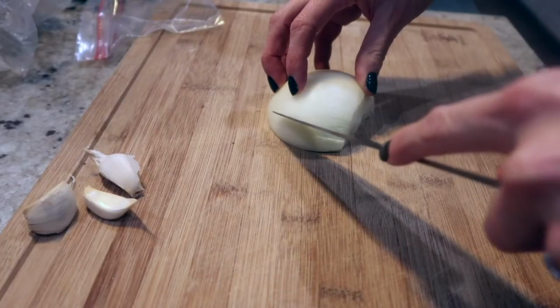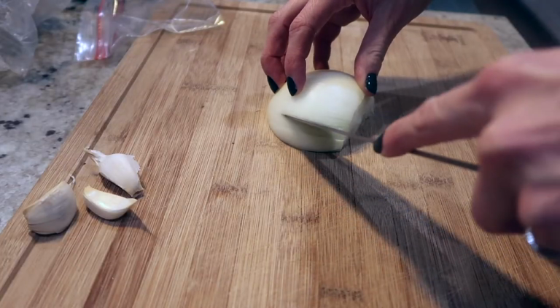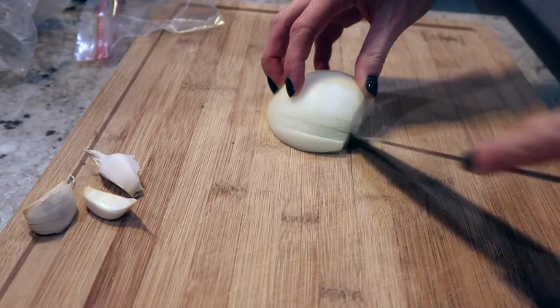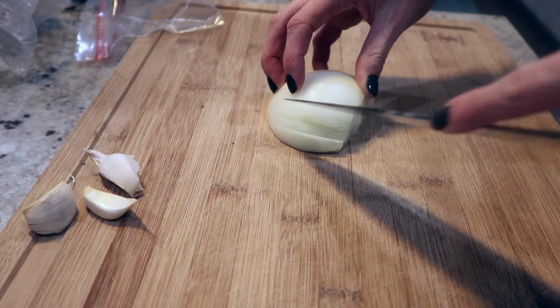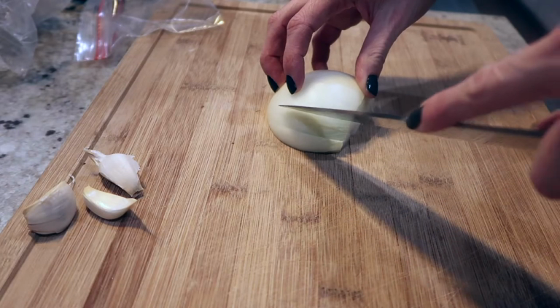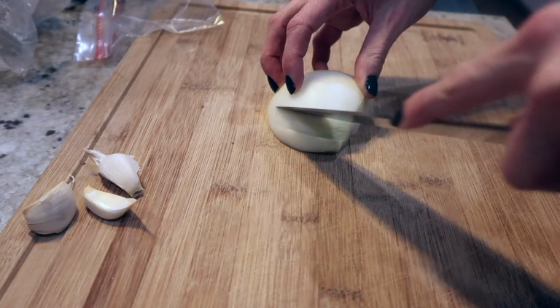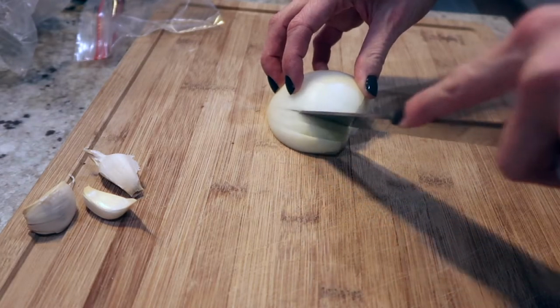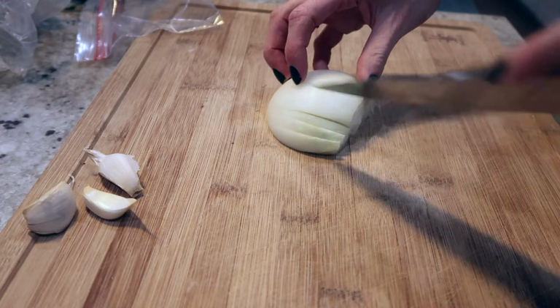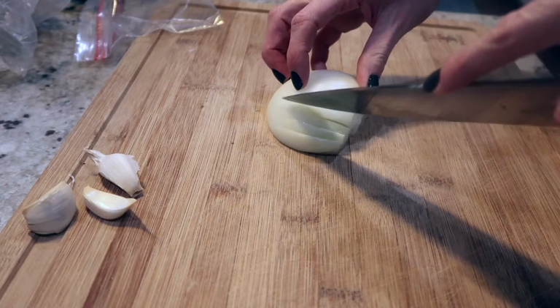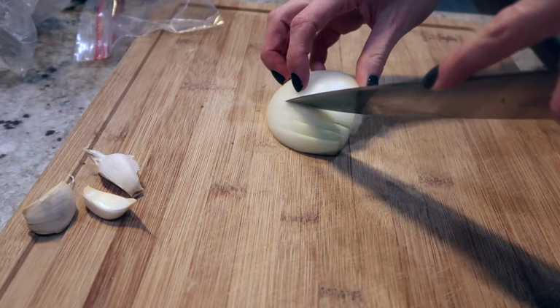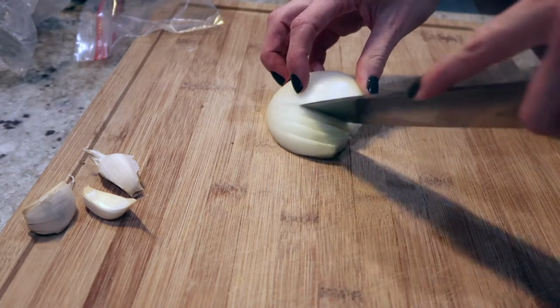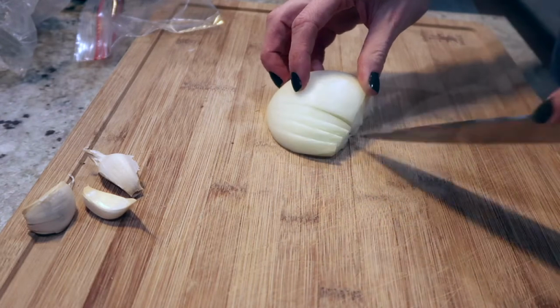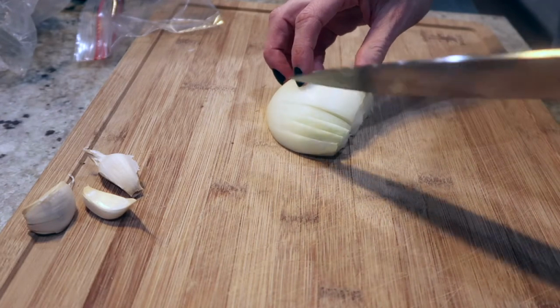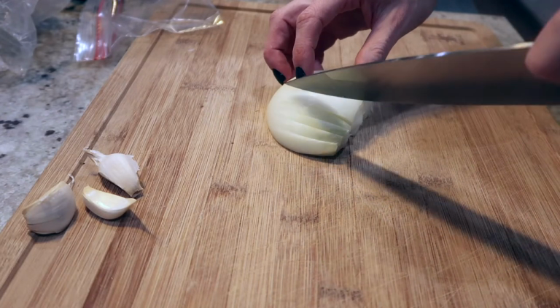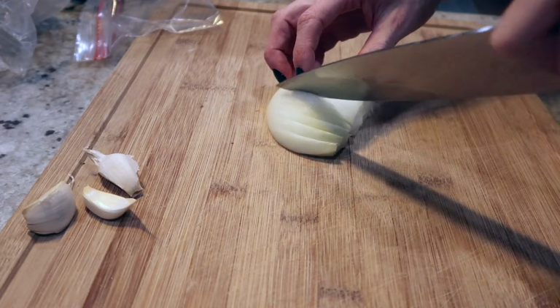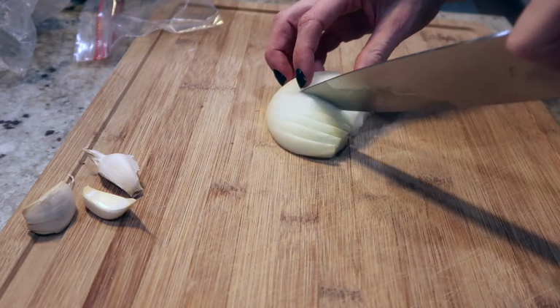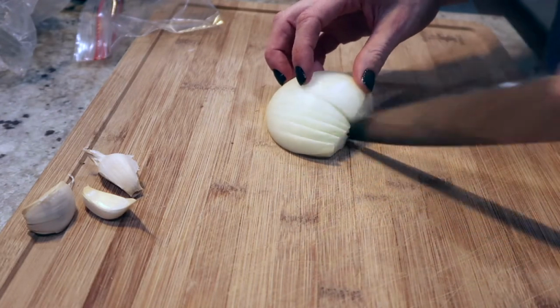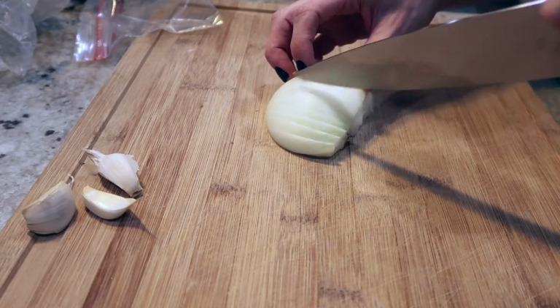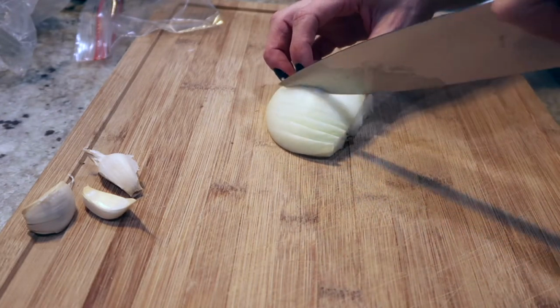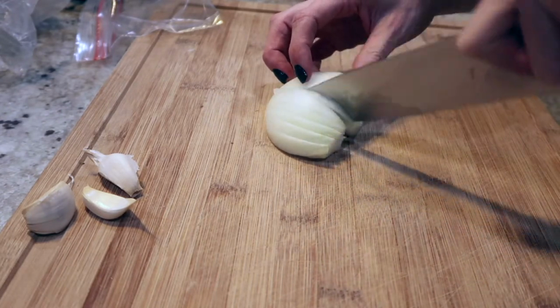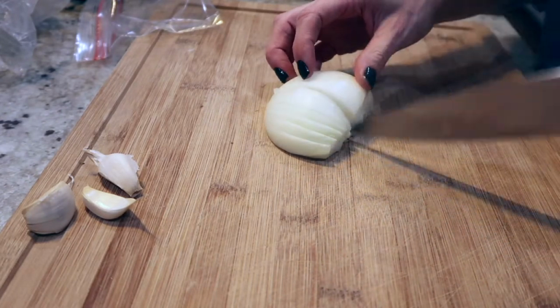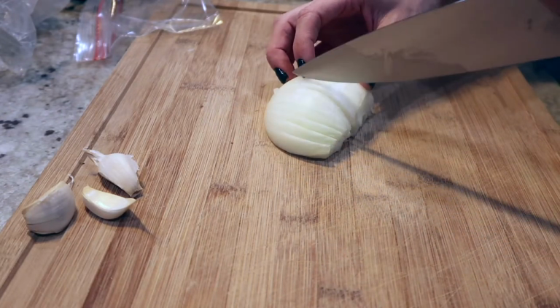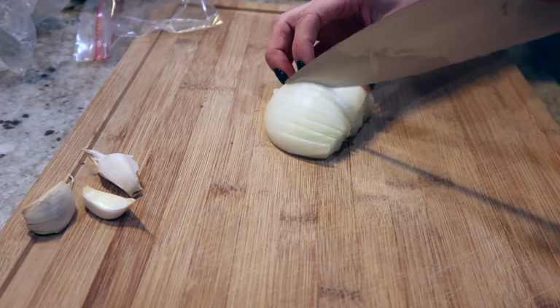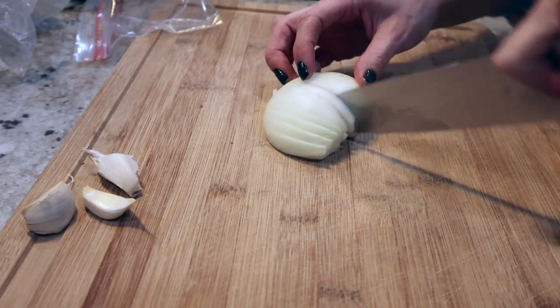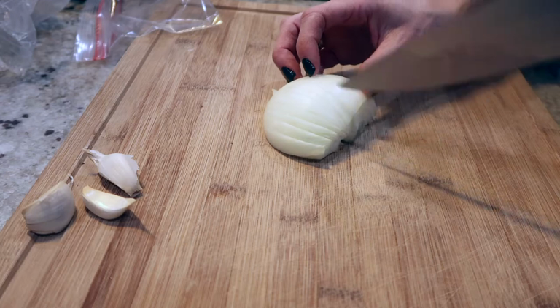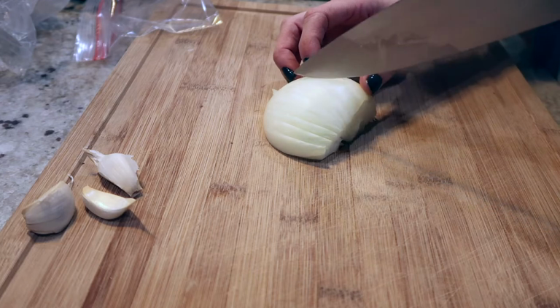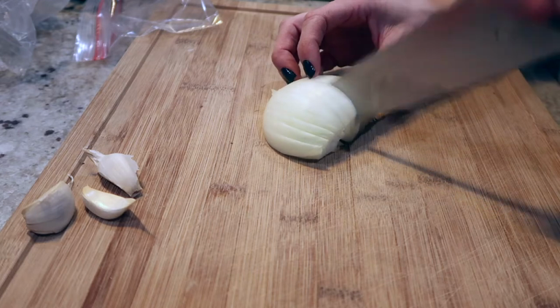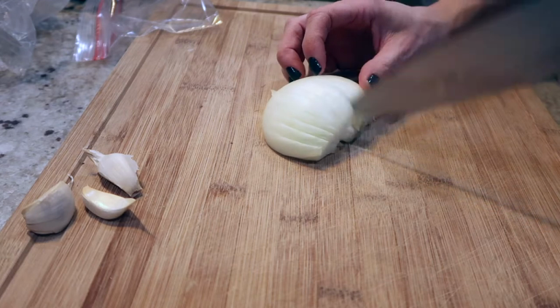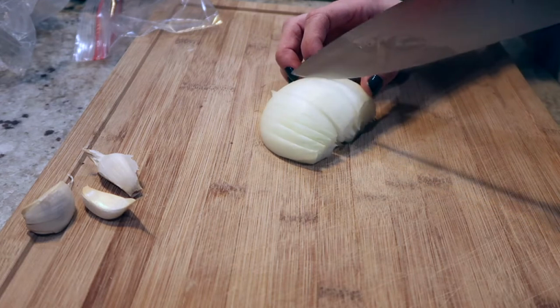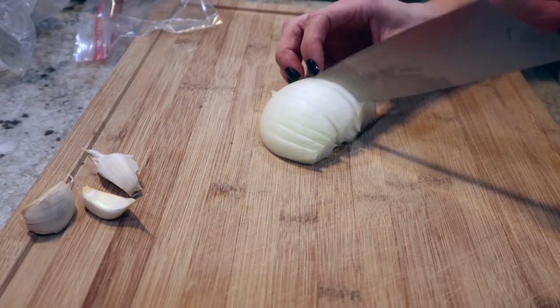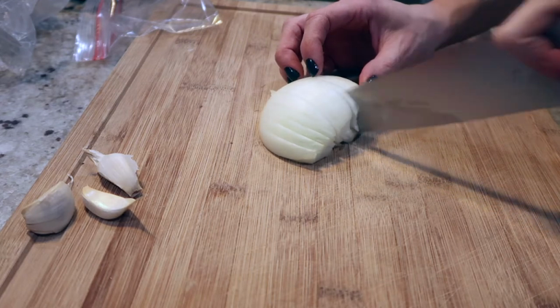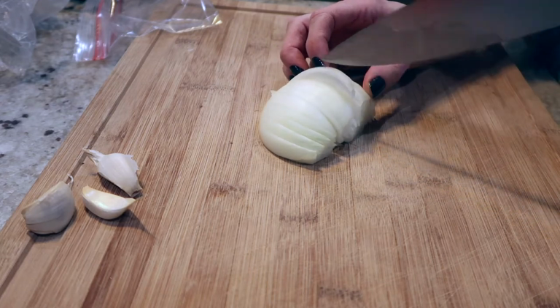While the meat is browning I am going to start slicing my onion. I'm using half of an onion here. I'm going to dice it up and then I use three garlic cloves, and I will mince those as well.